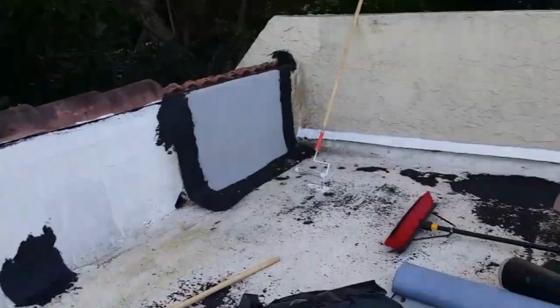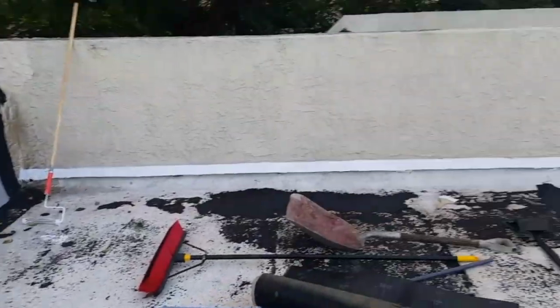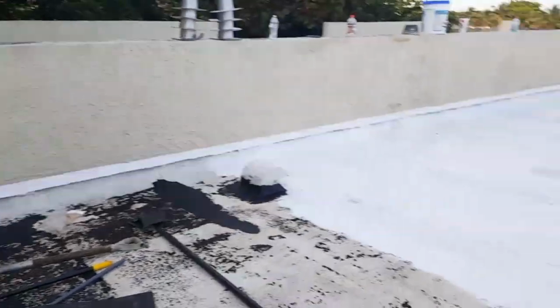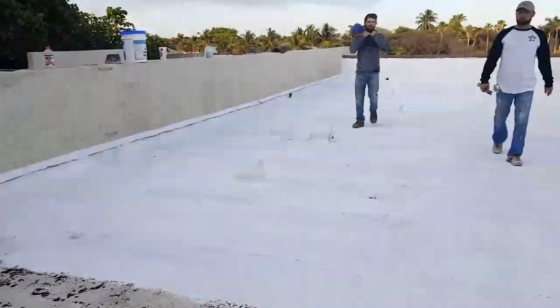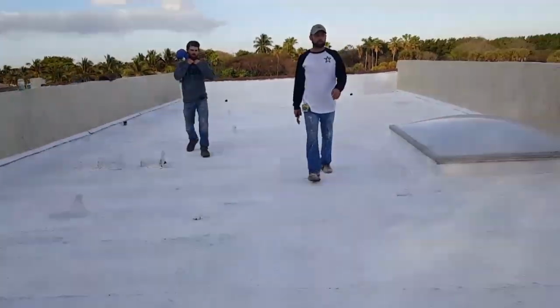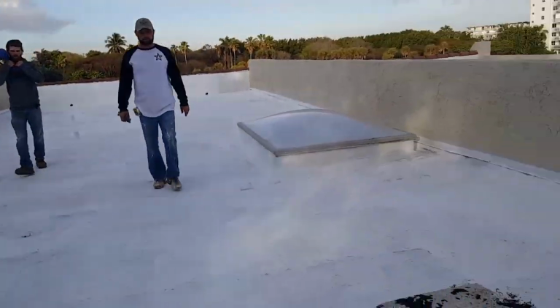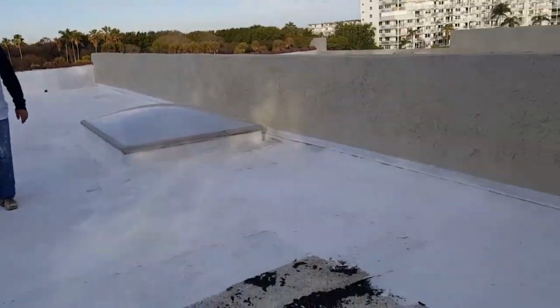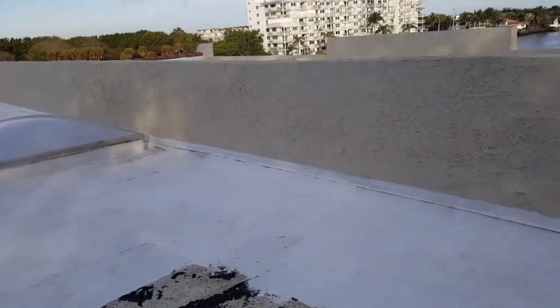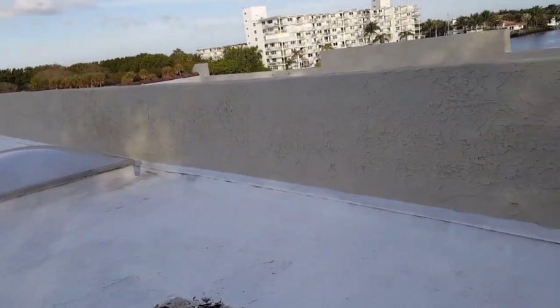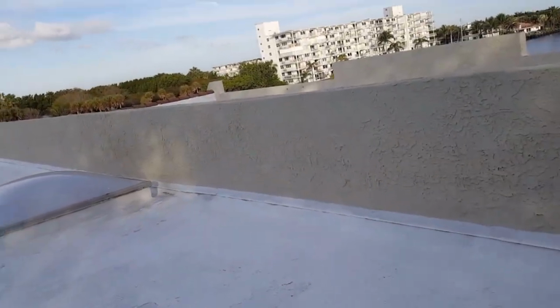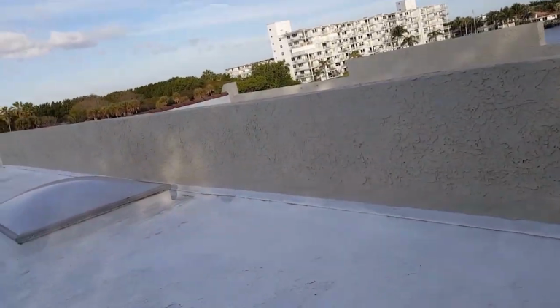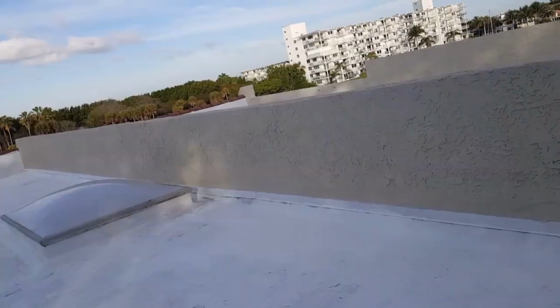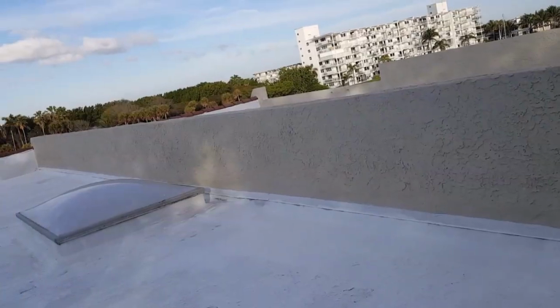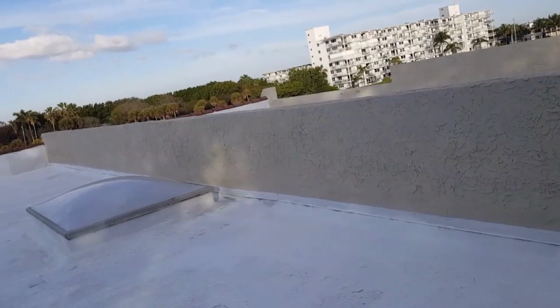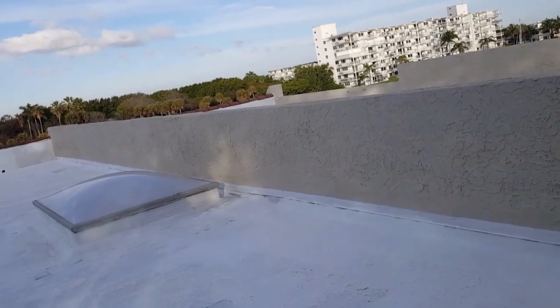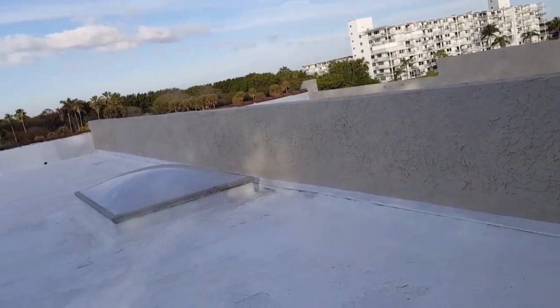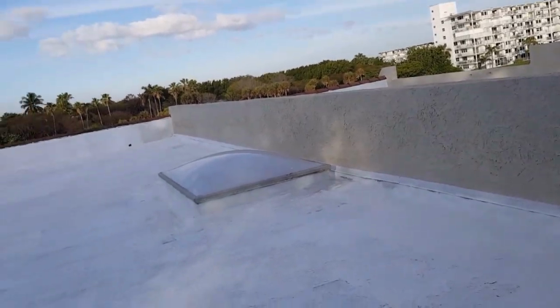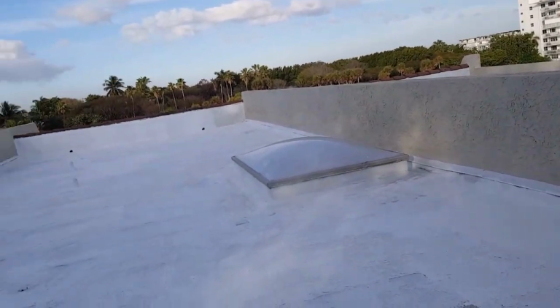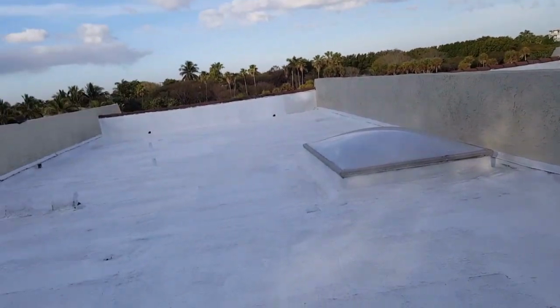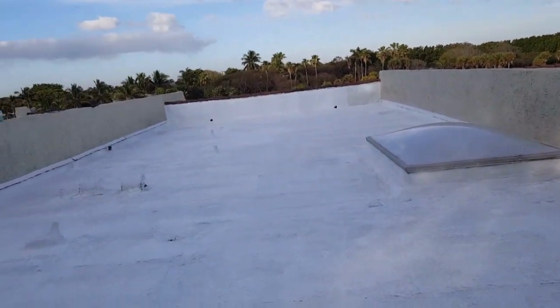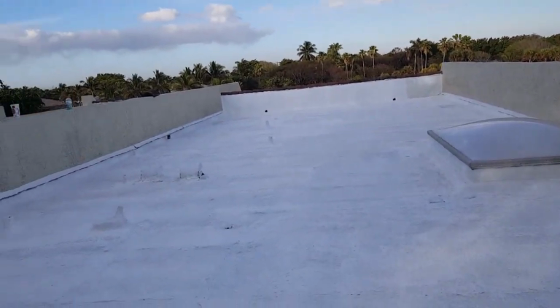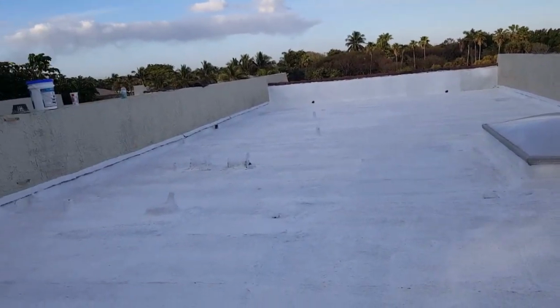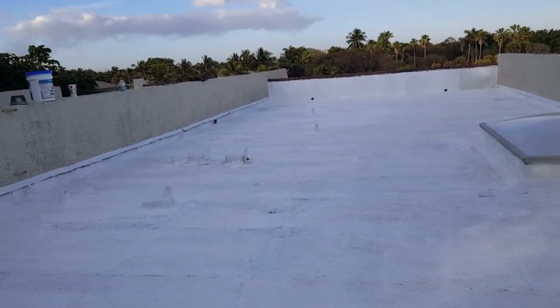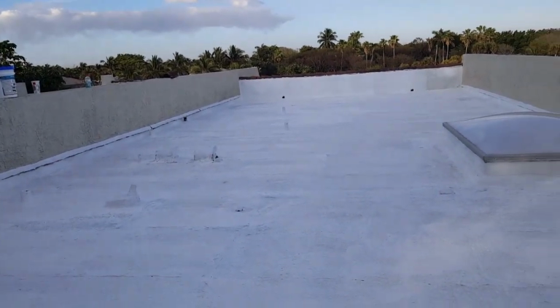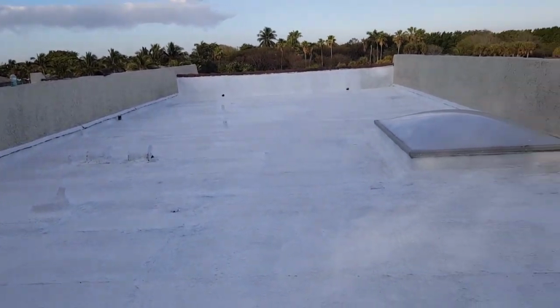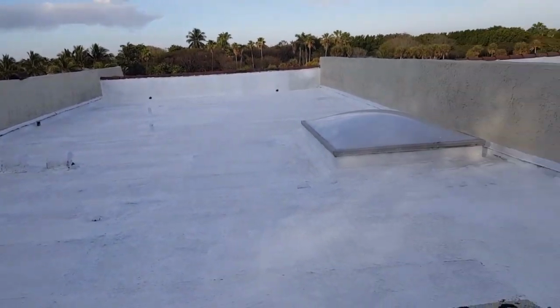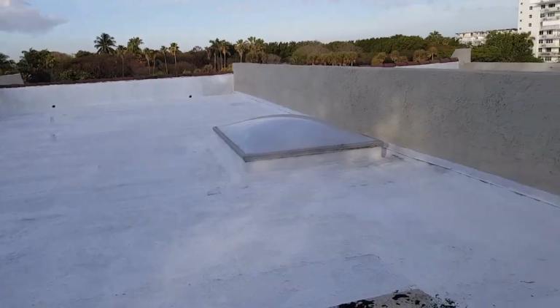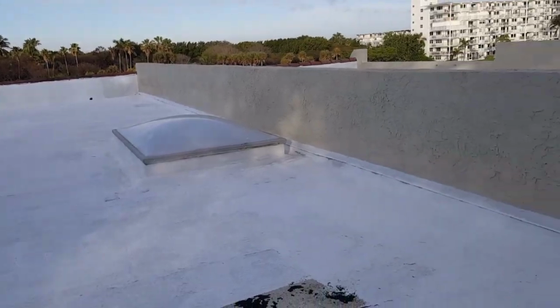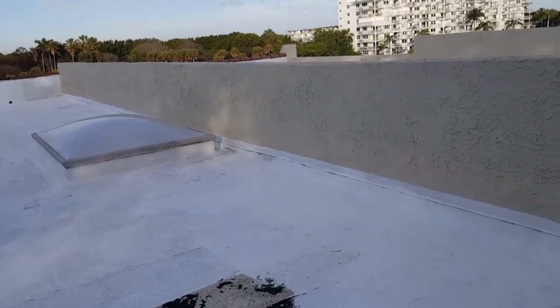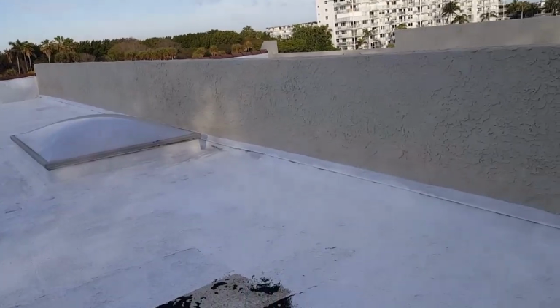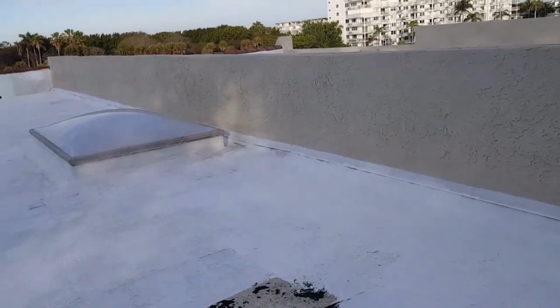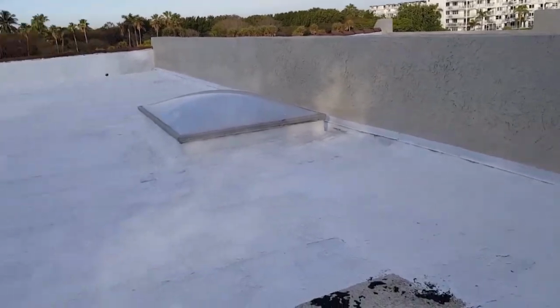We saved this customer a lot of money. Everybody else told them they had to replace this roof. But you're going to see when this is done, it's going to be like a brand new roof. It's going to be beautiful.